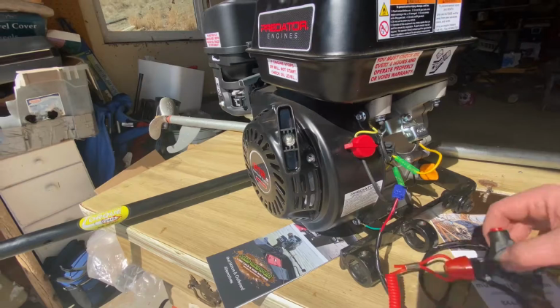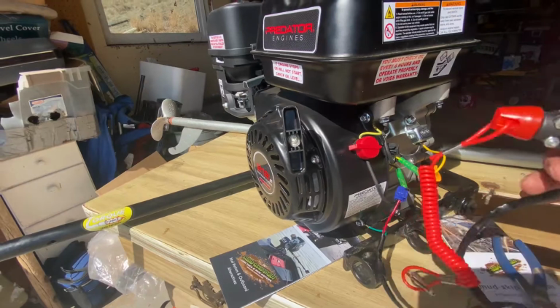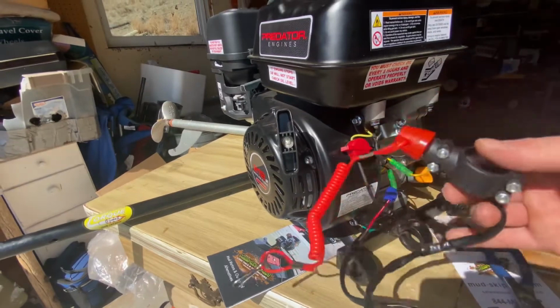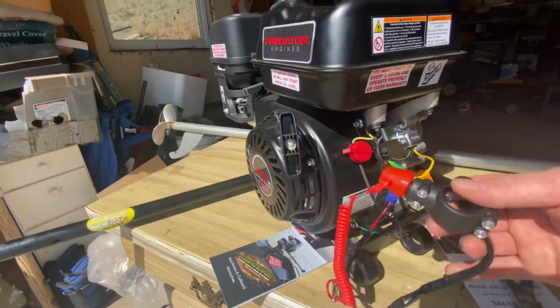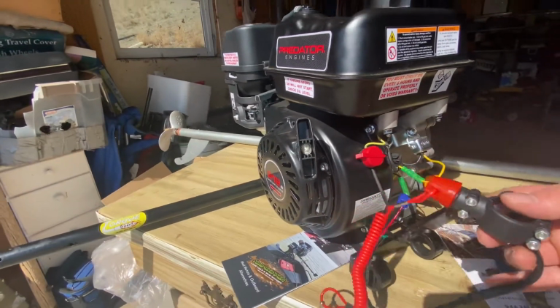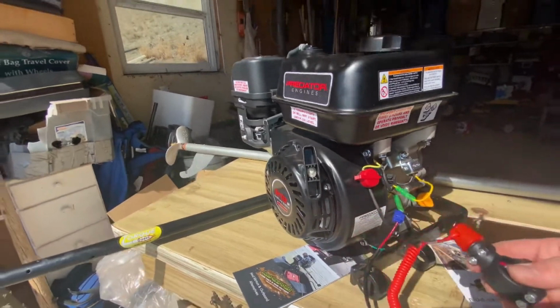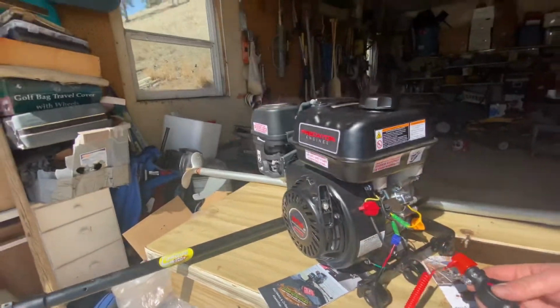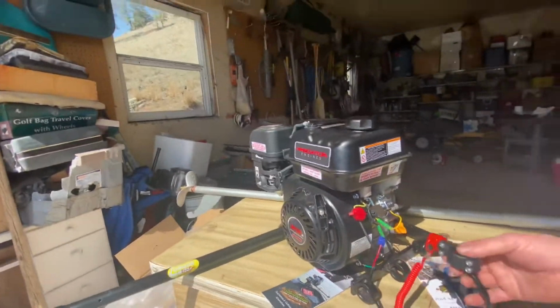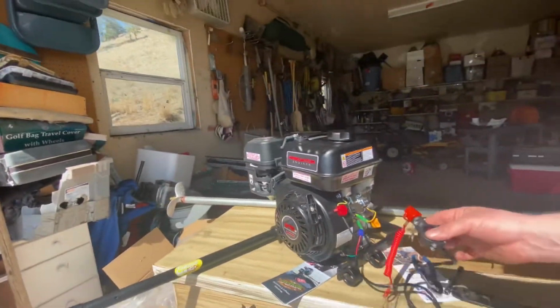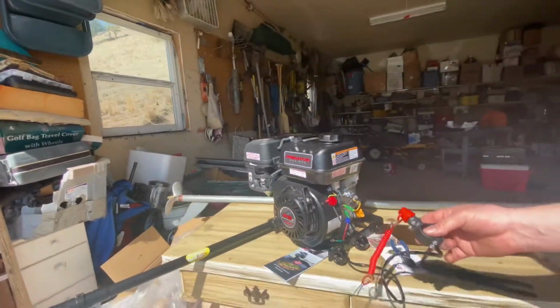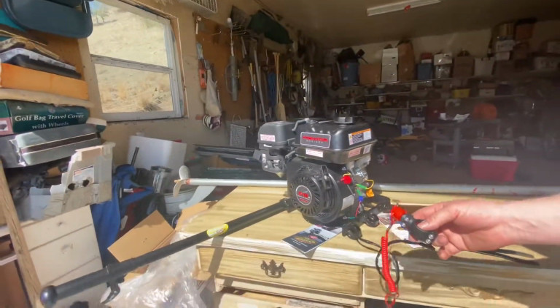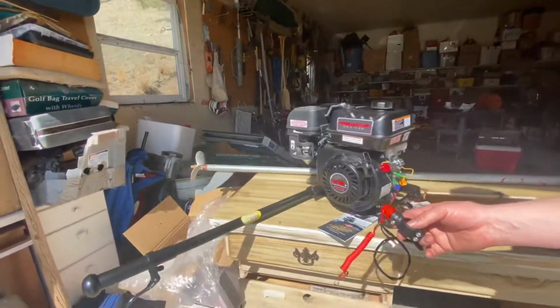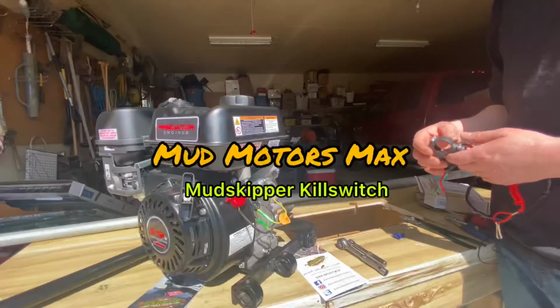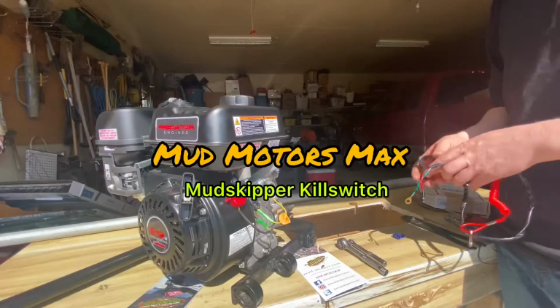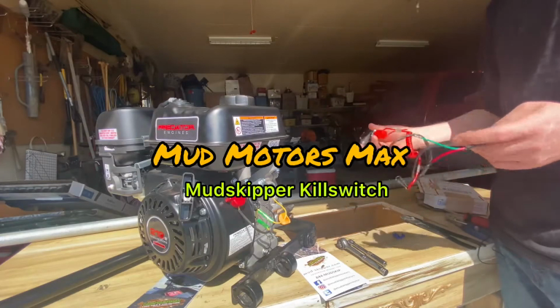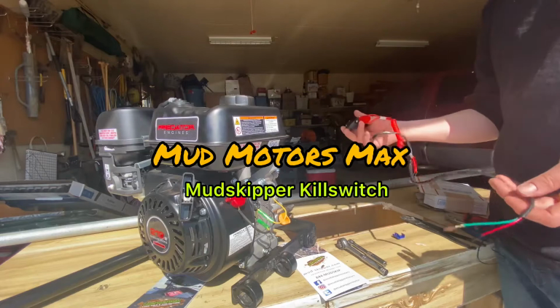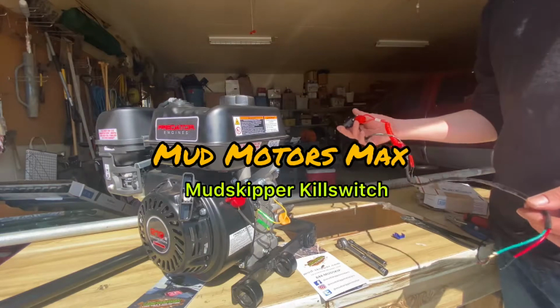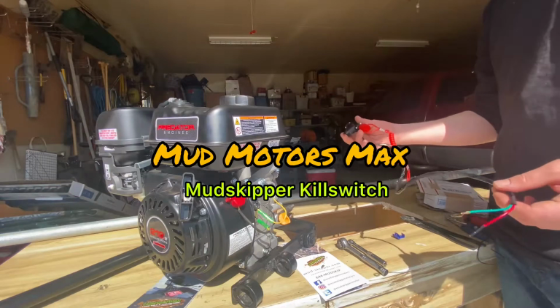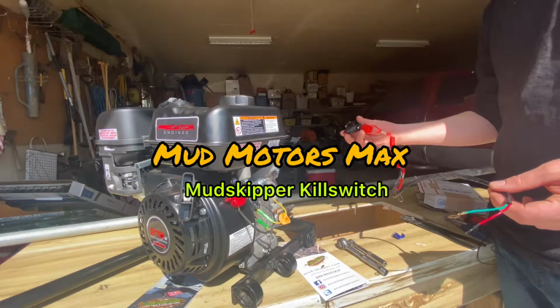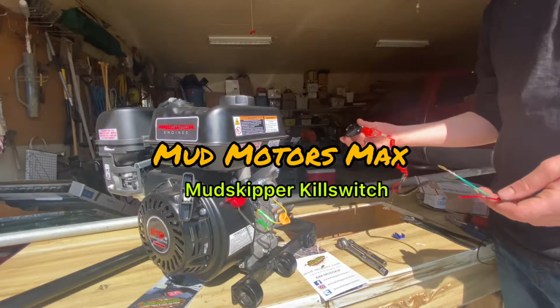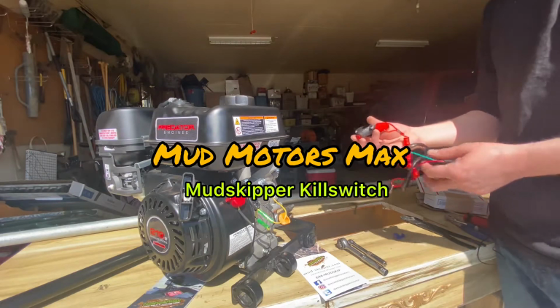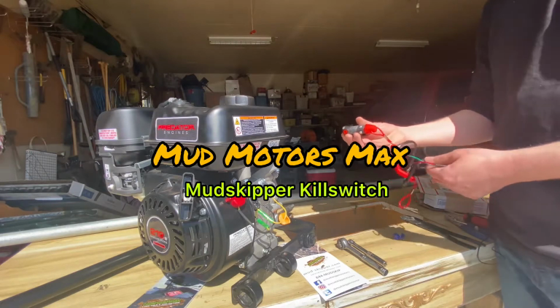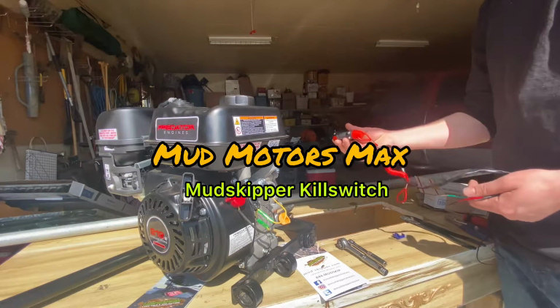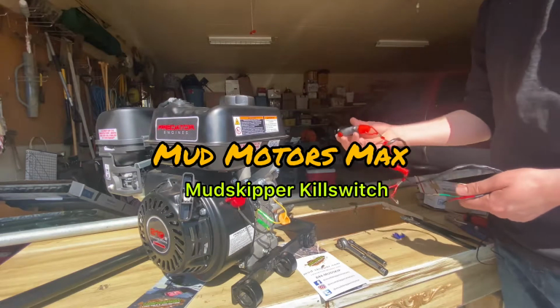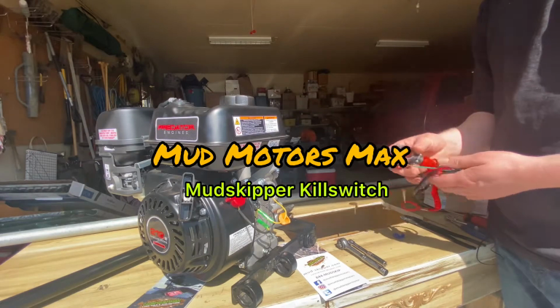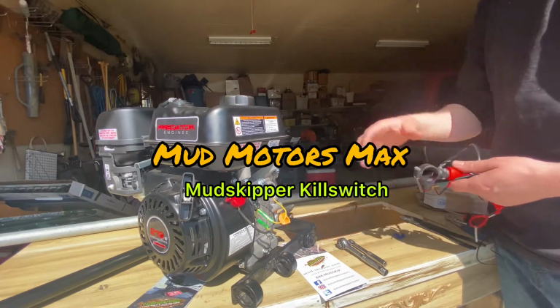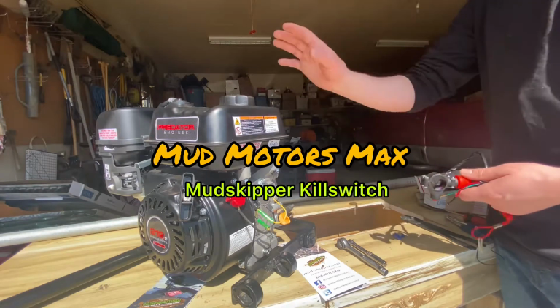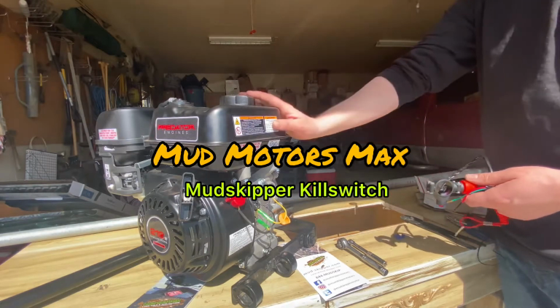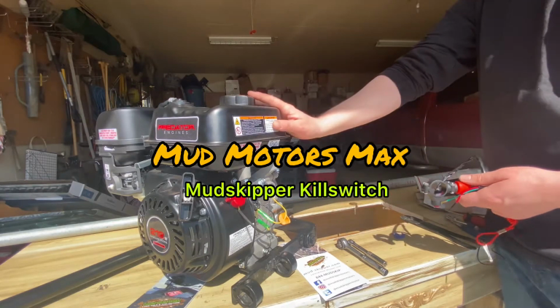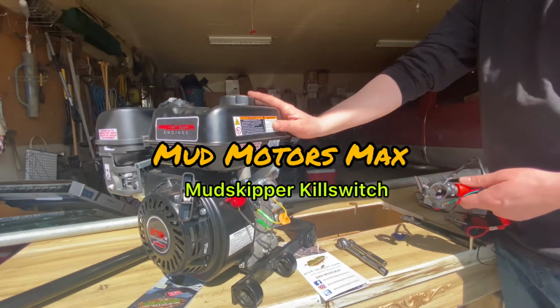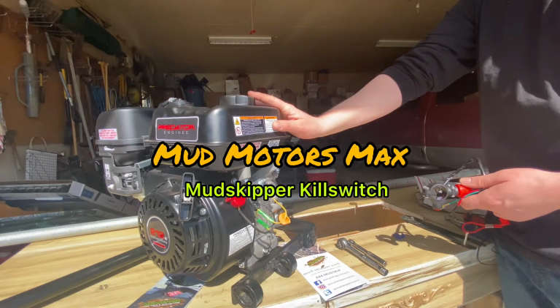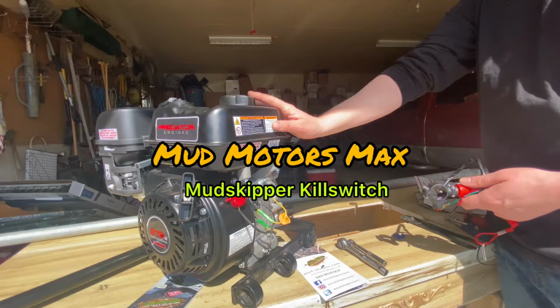This thing is so important — it can save your life. Here we have the mudskipper kill switch, and we're going to mount it to the pull start Predator 212 engine.